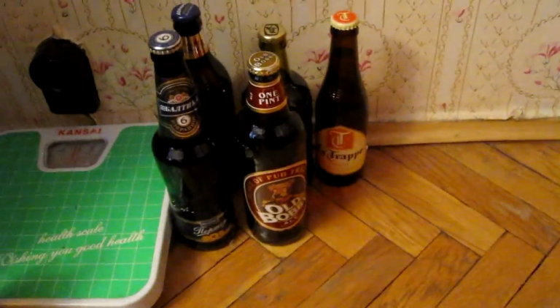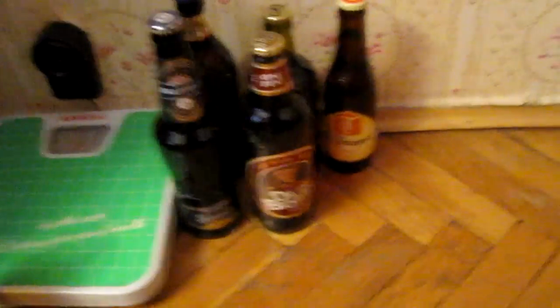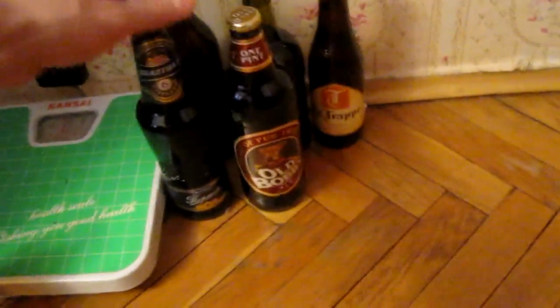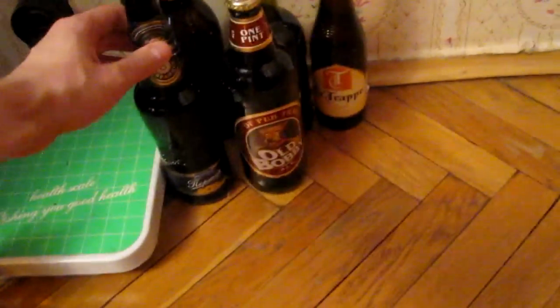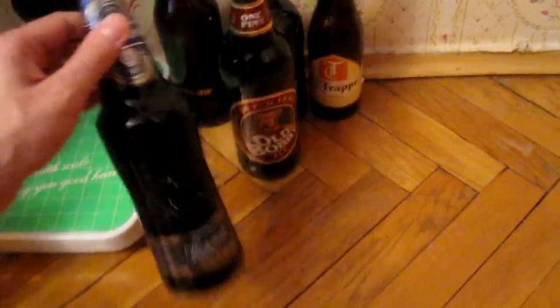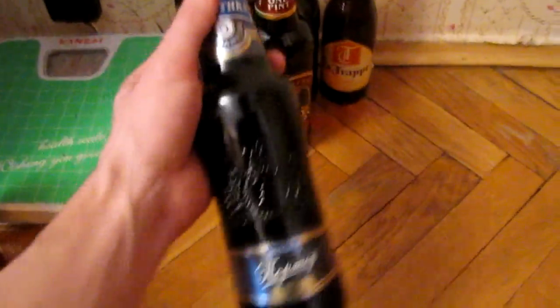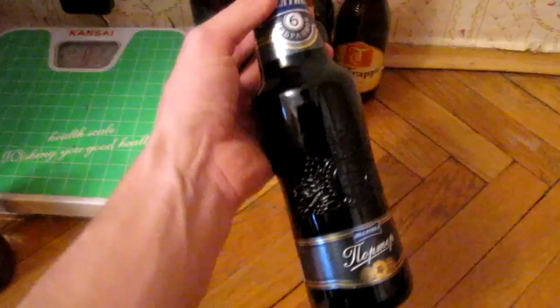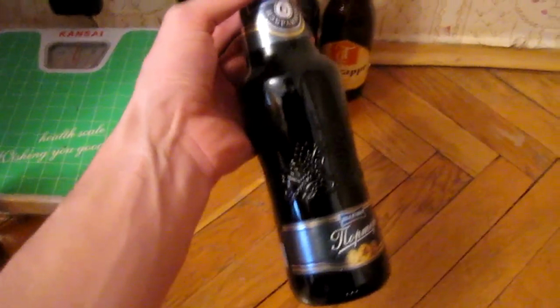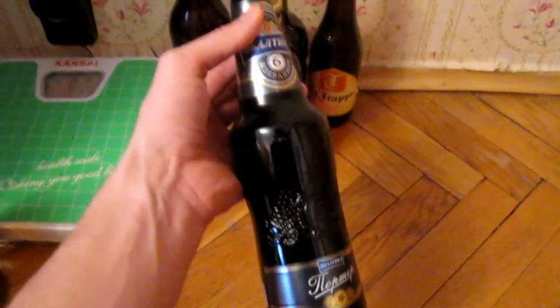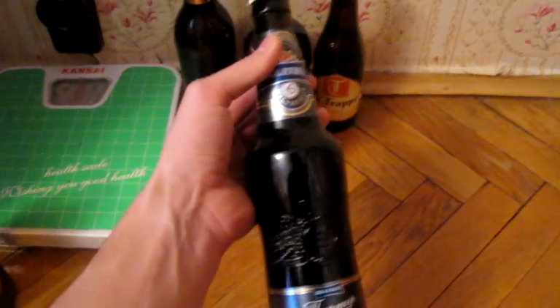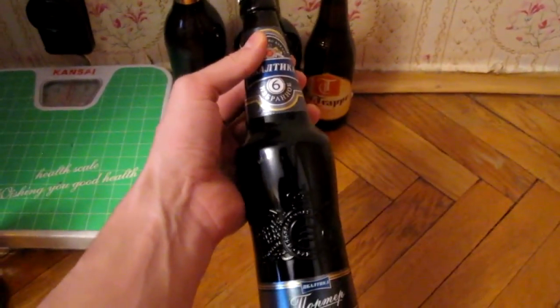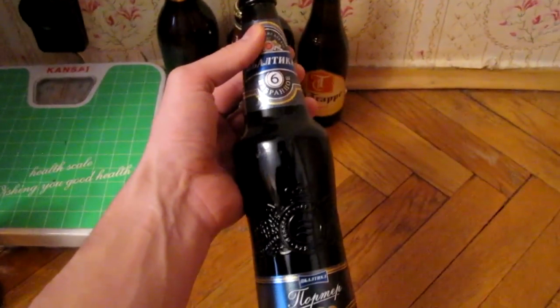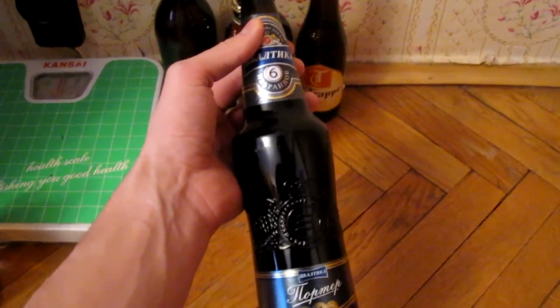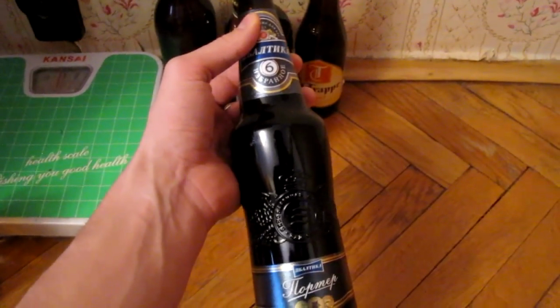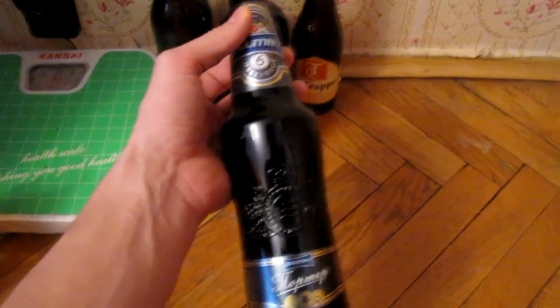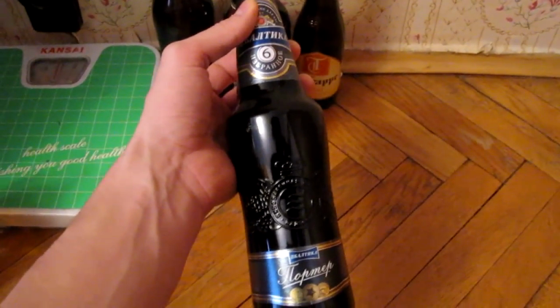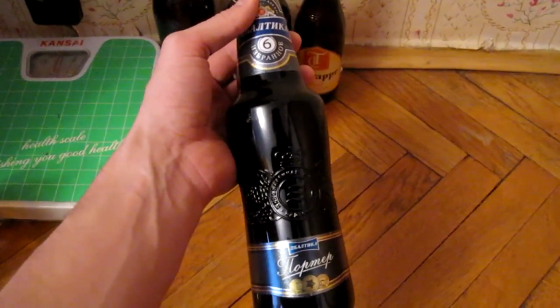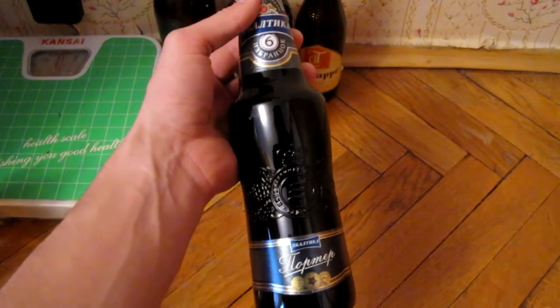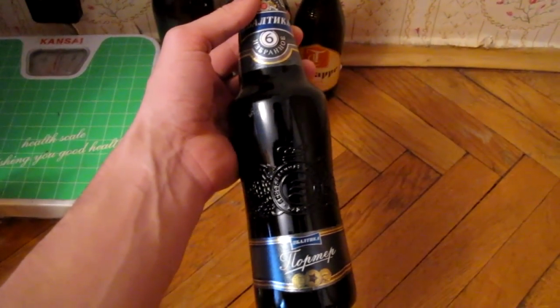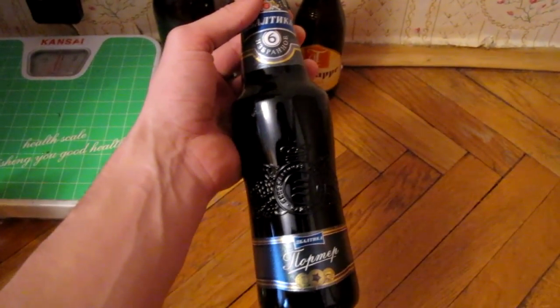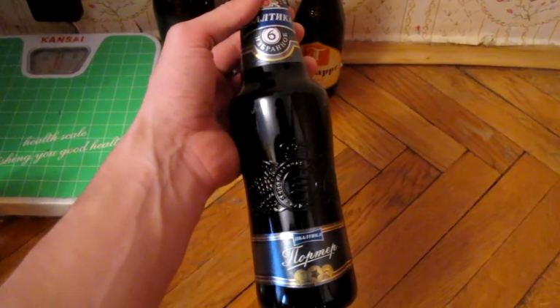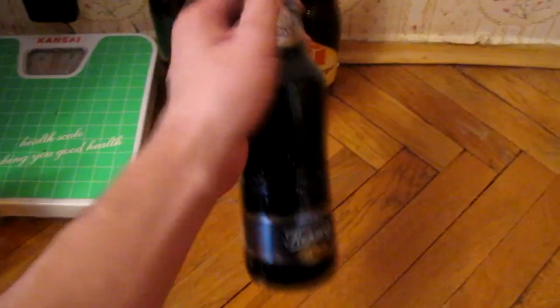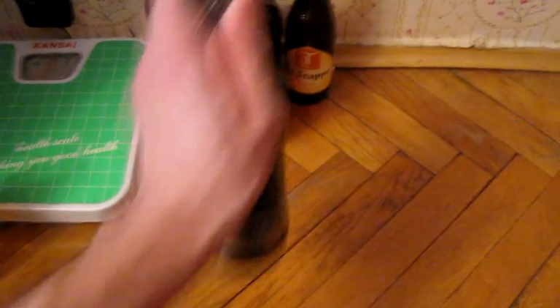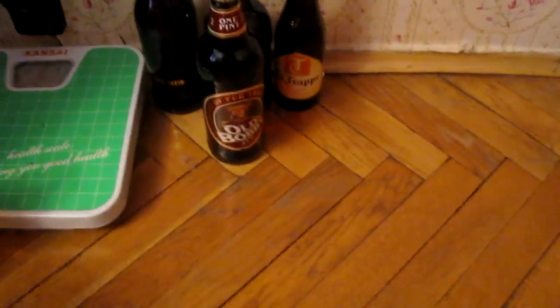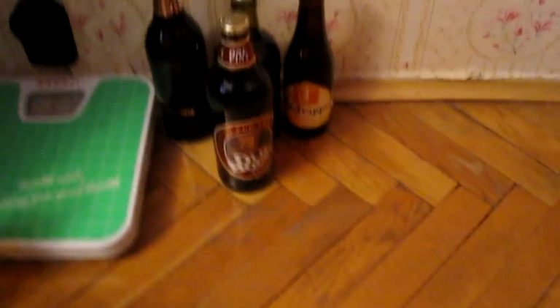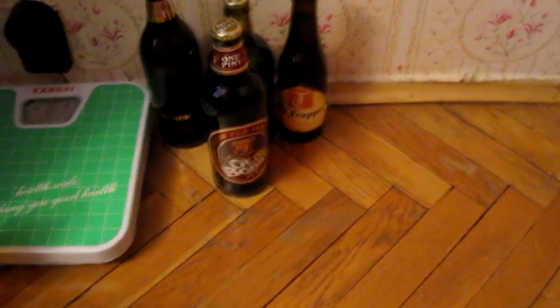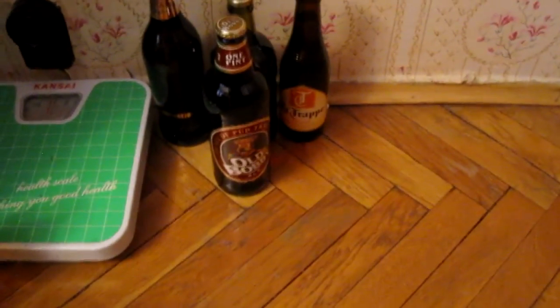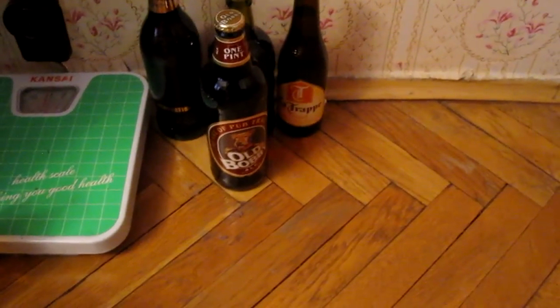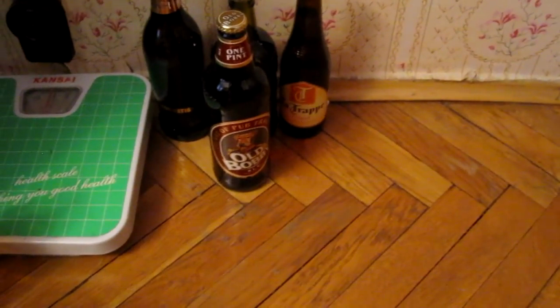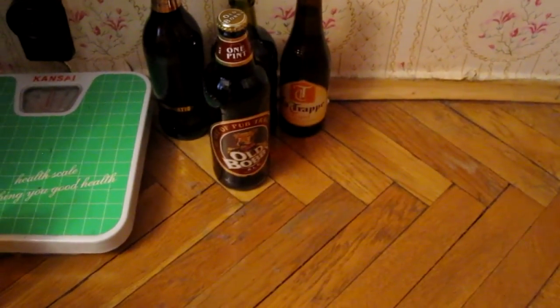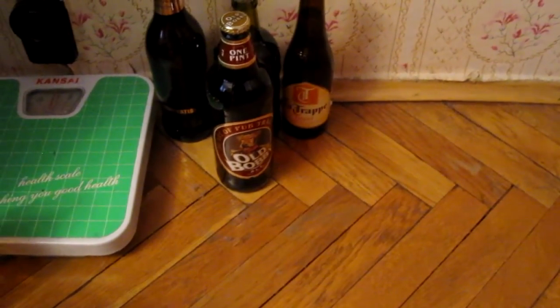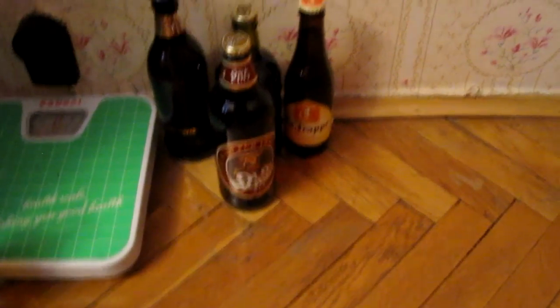Then this is Baltica number 6, very familiar to me. It's one of my favourite beers from Russia. I'm not sure what I'm going to do with it — it depends on how much time and desire I have.